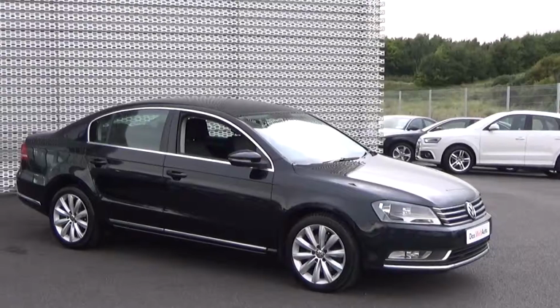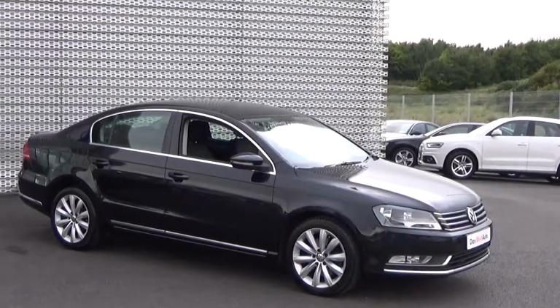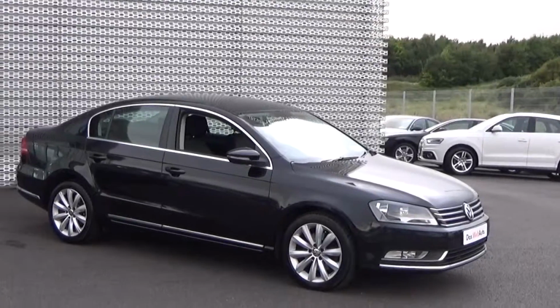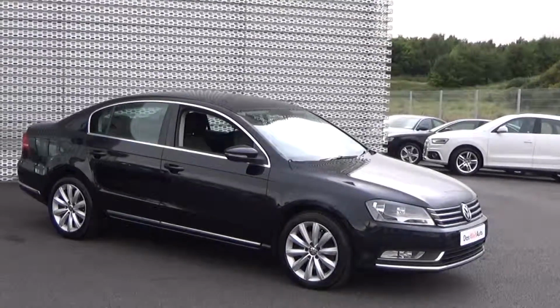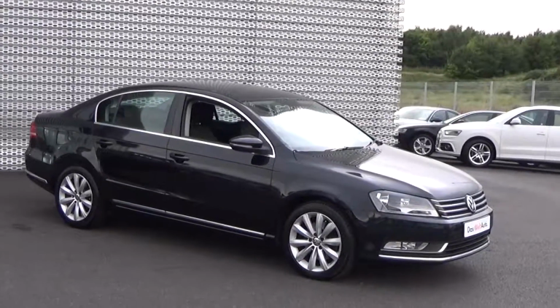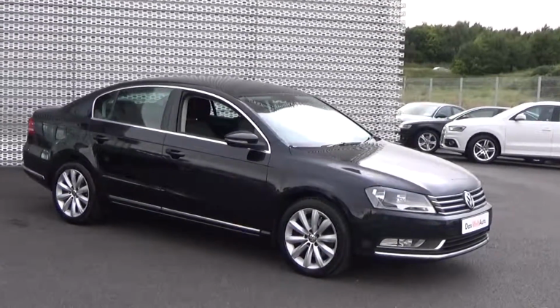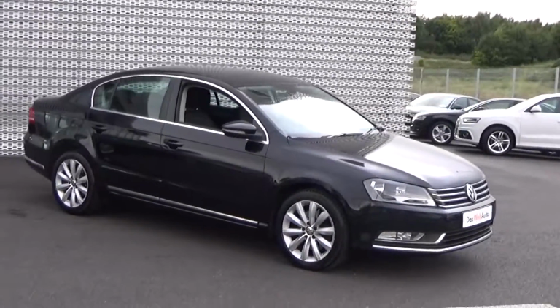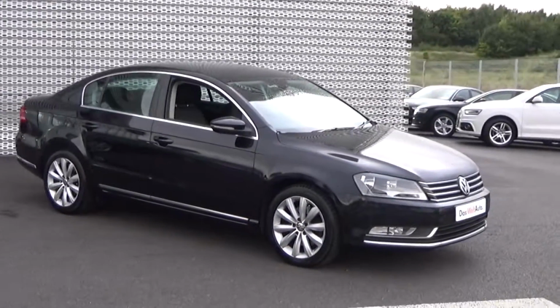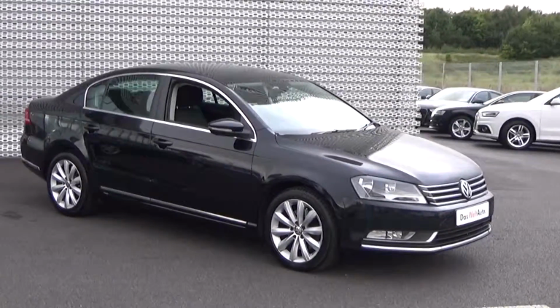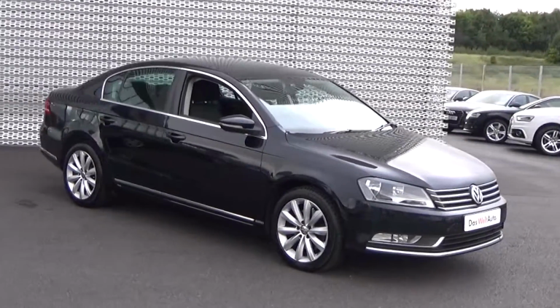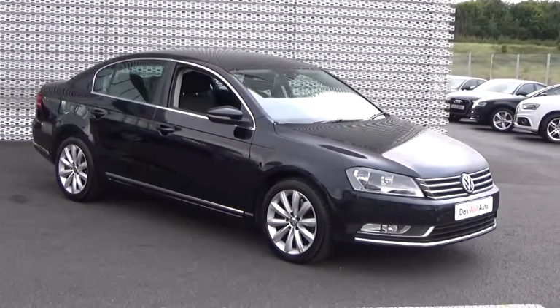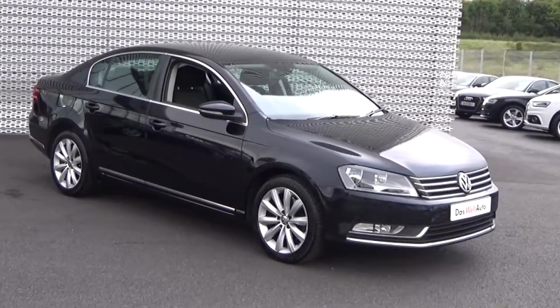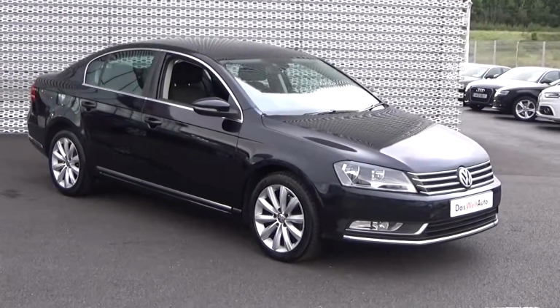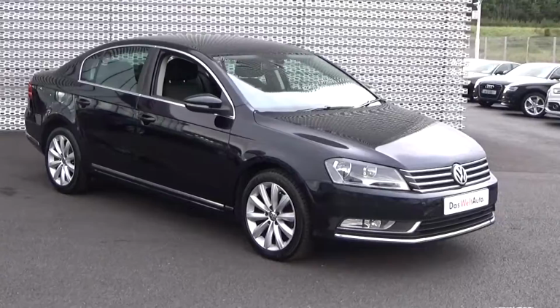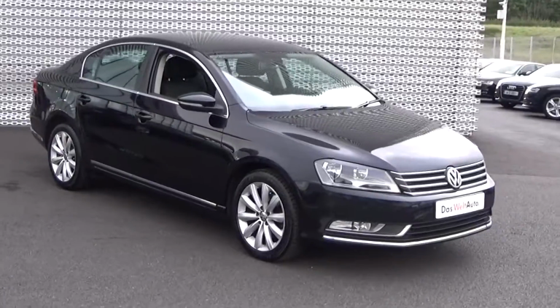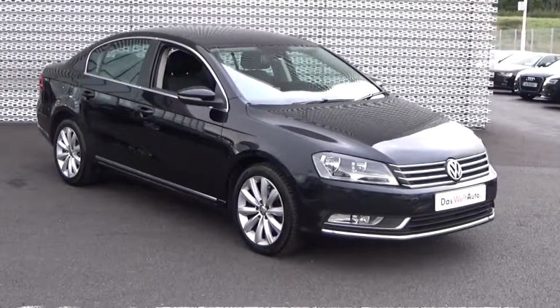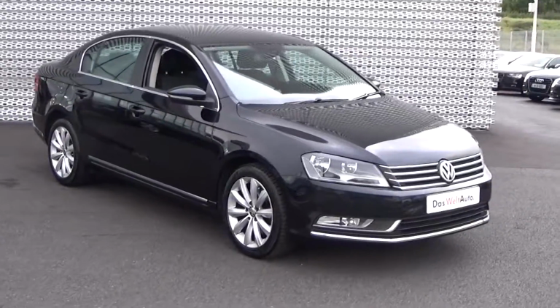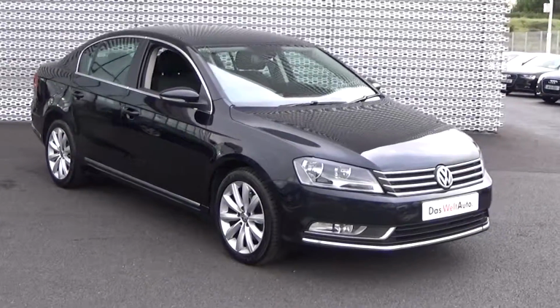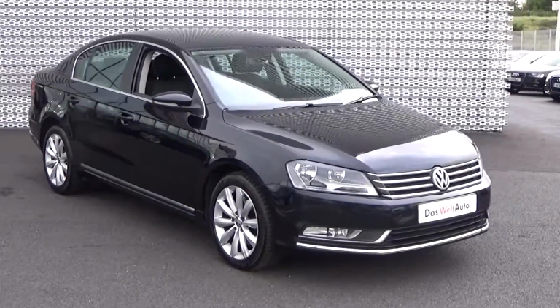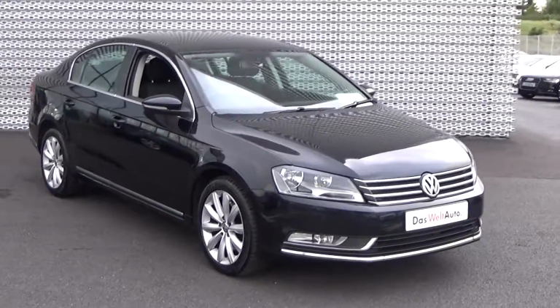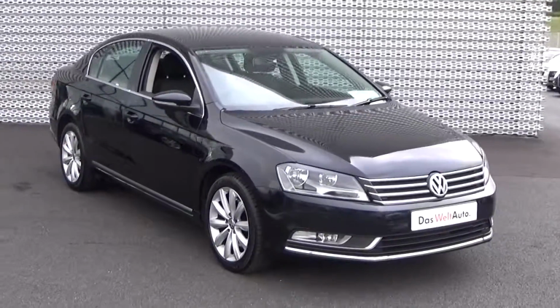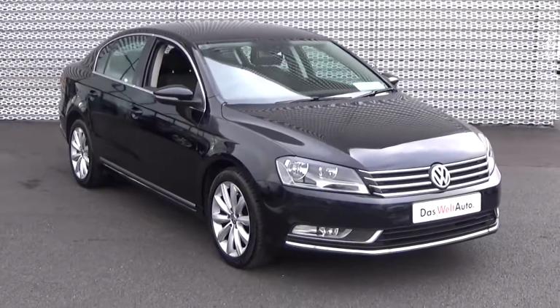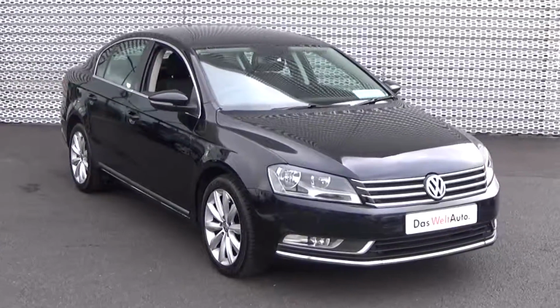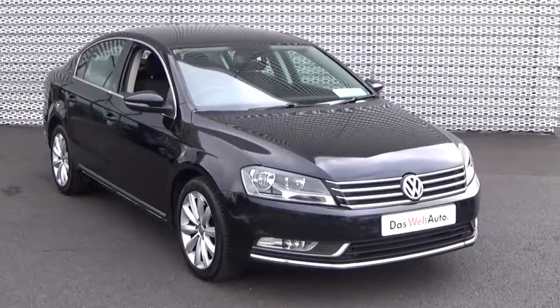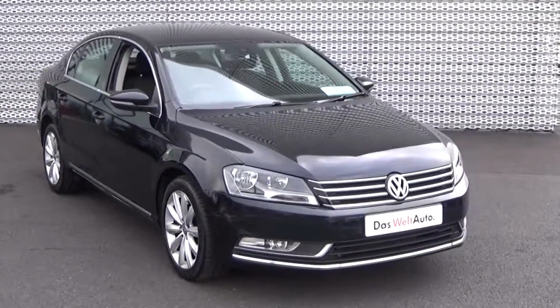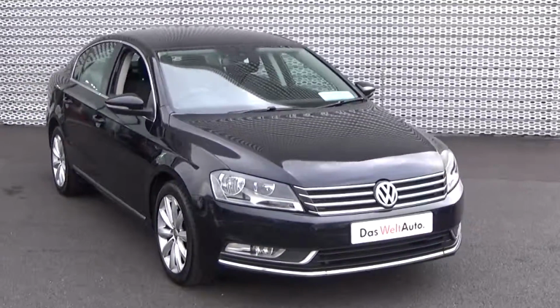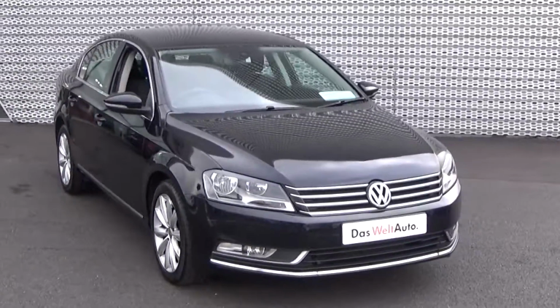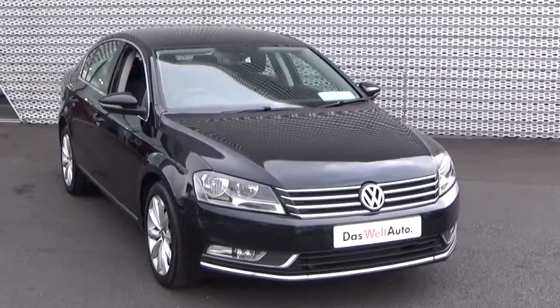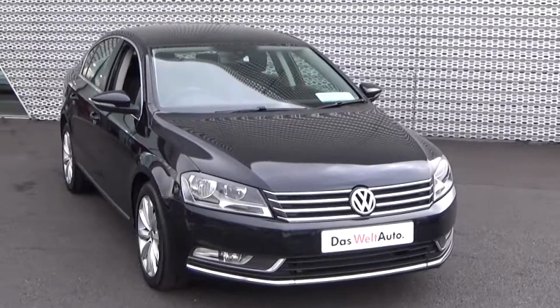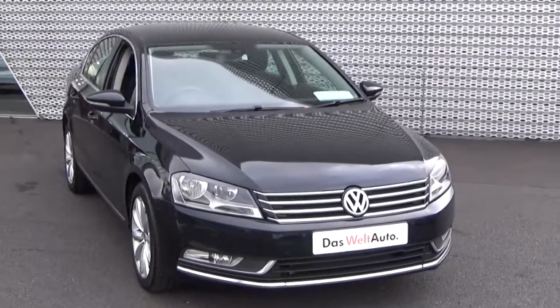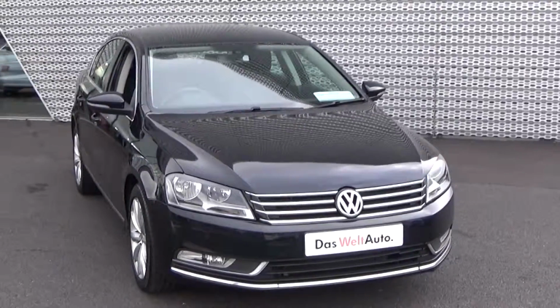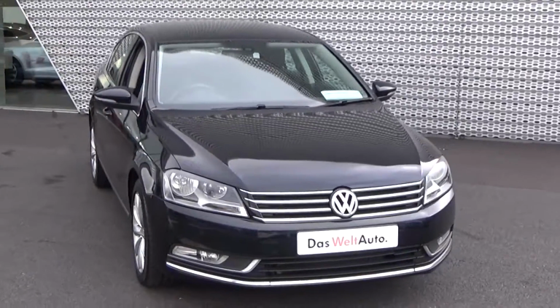Hello and welcome to Connelly's Volkswagen Sligo. Today on display we have this 2013 Volkswagen Passat, 2 litre TDI, 140 brake horsepower. This is the Highline model, finished in a beautiful brilliant black exterior.